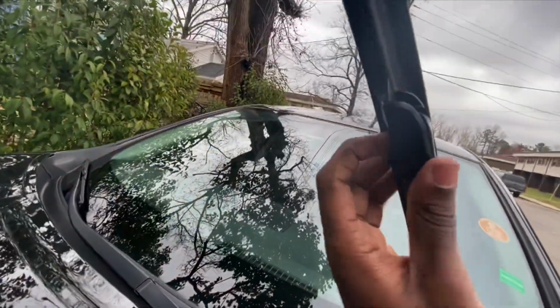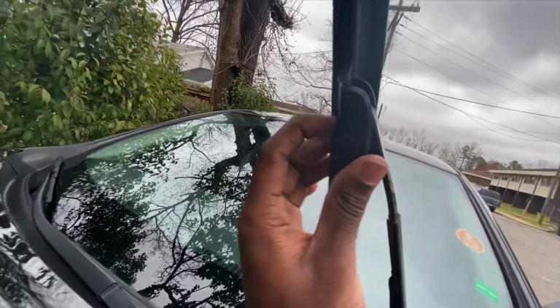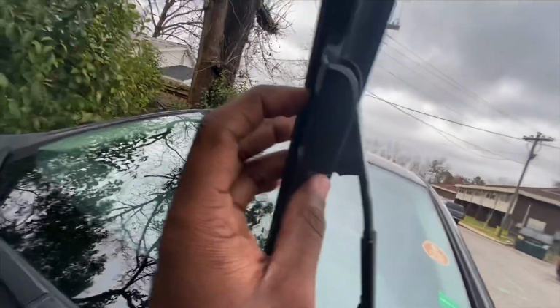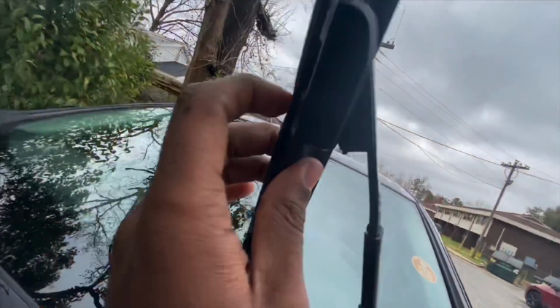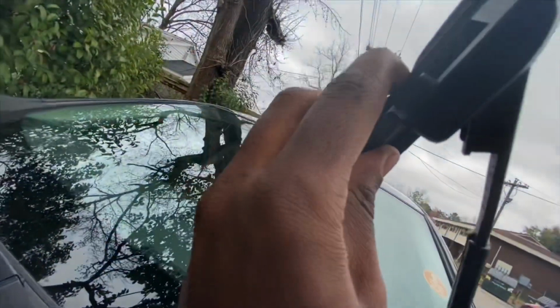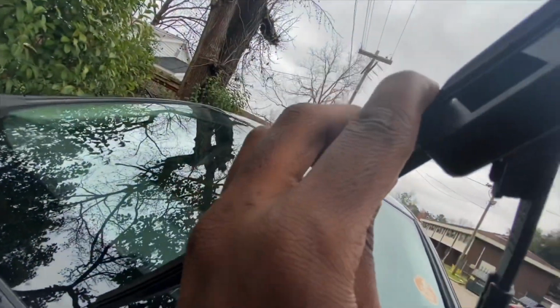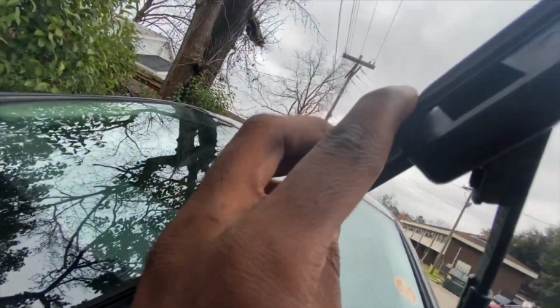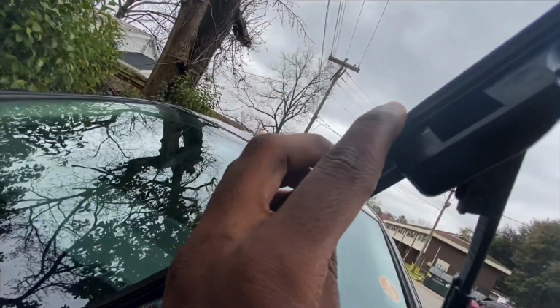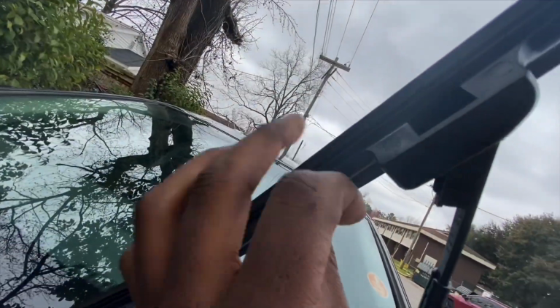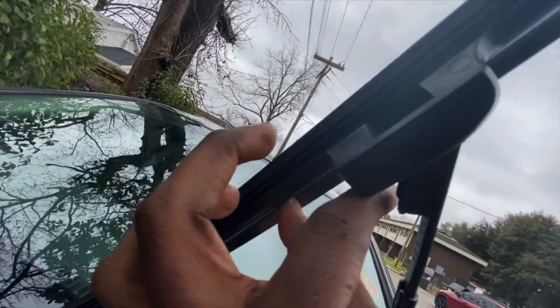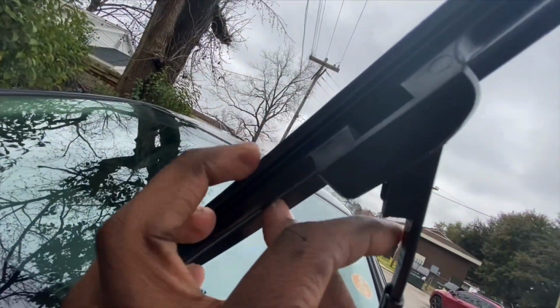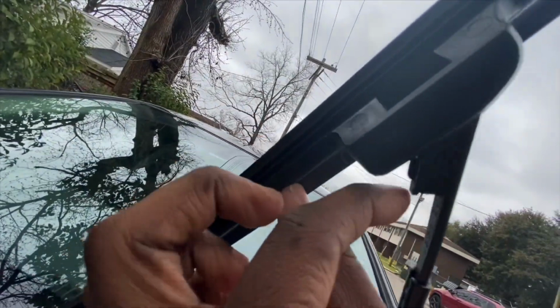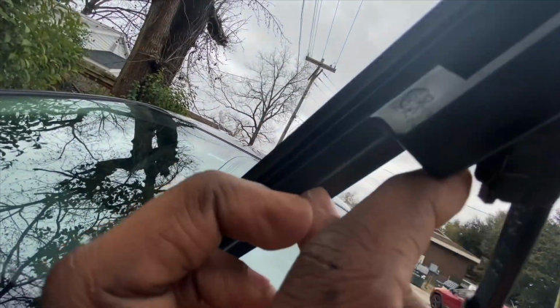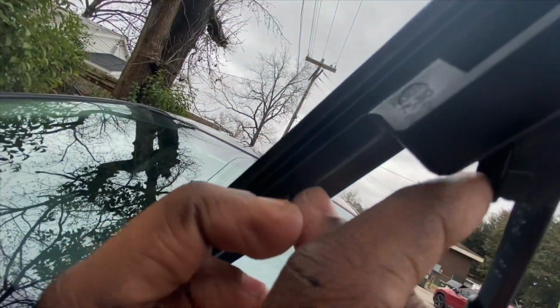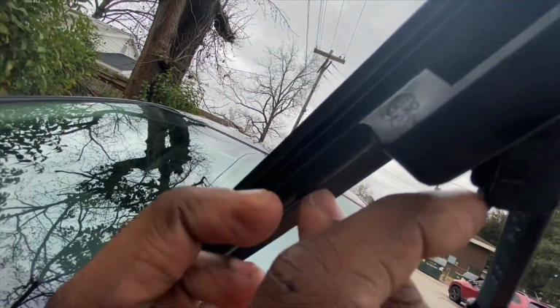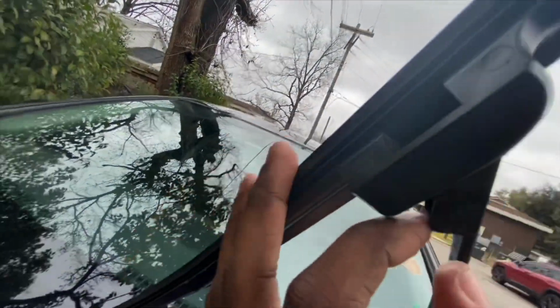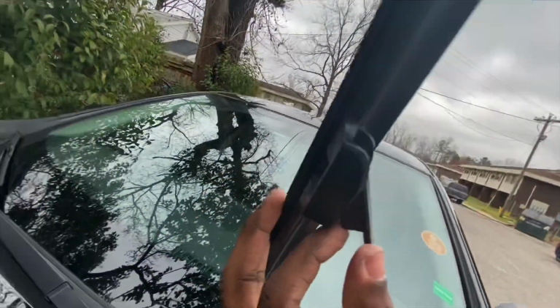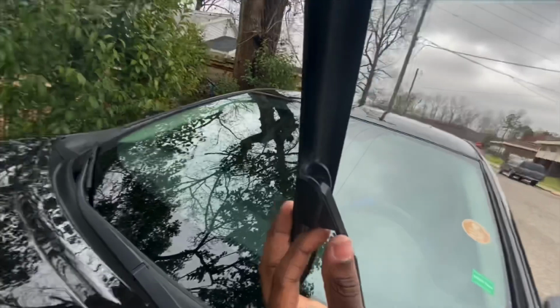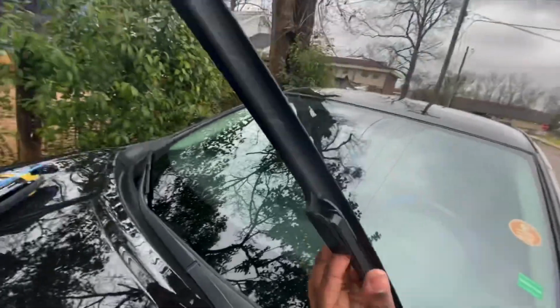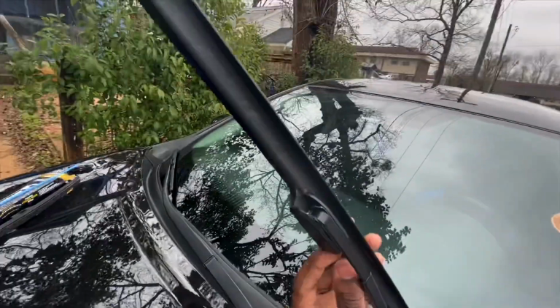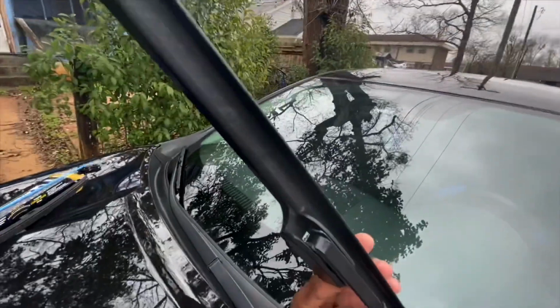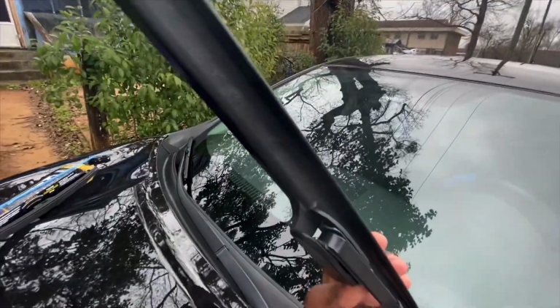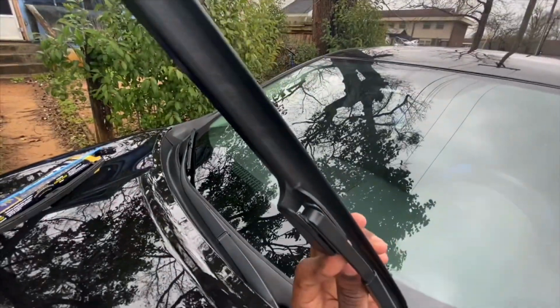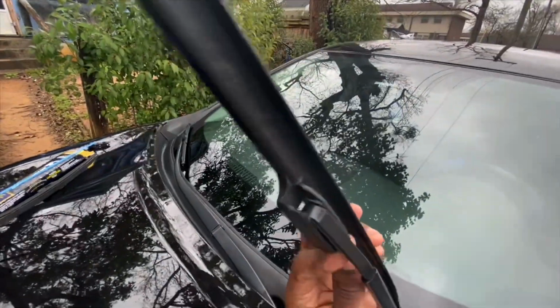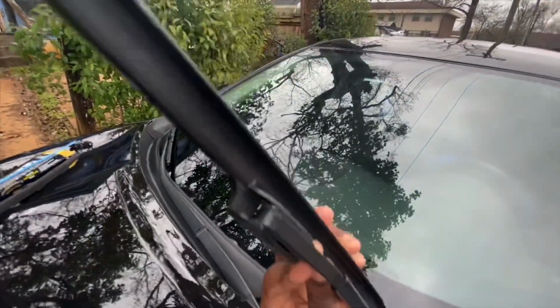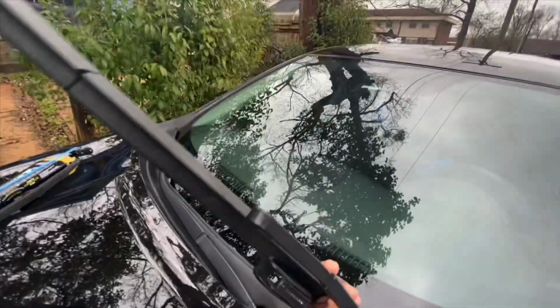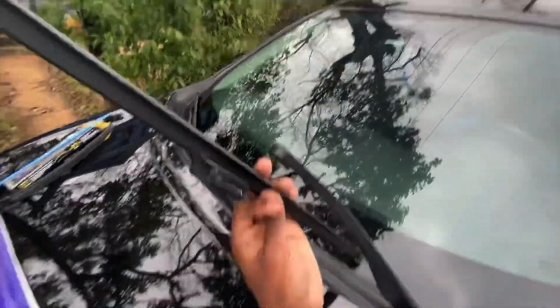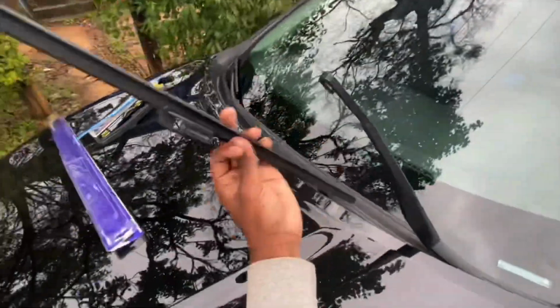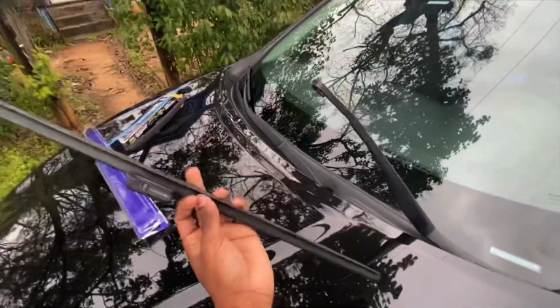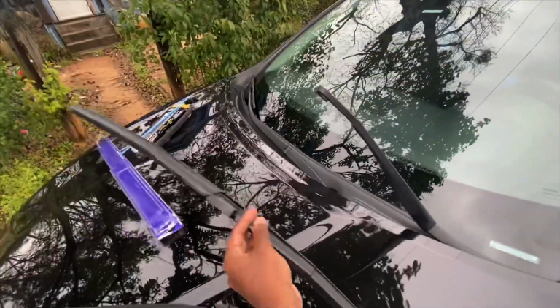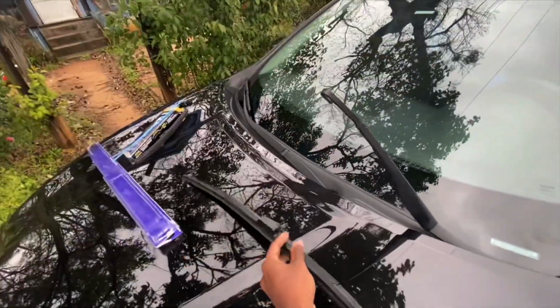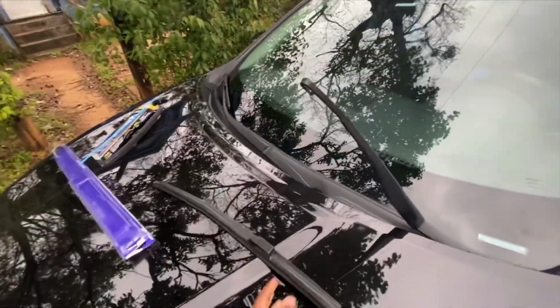Look for the little push tab right here, and then you just push it down, just like that to remove it.